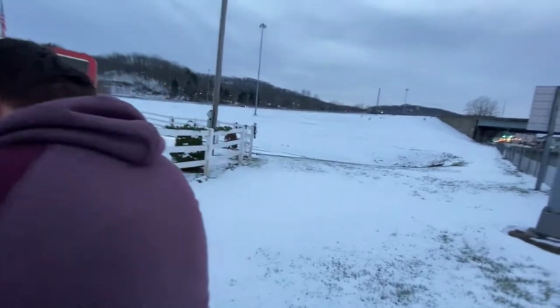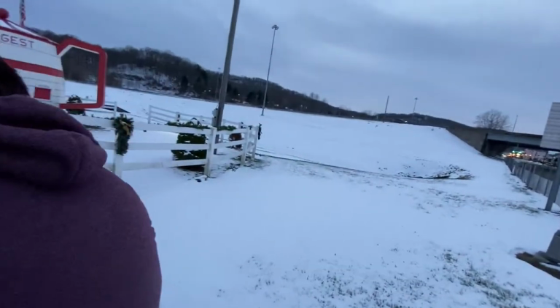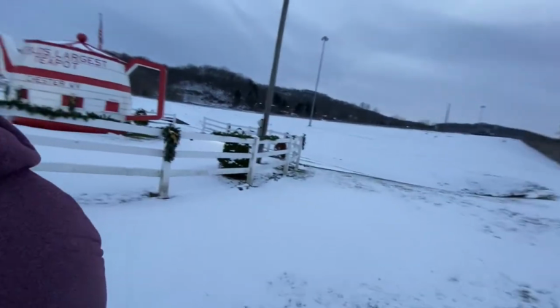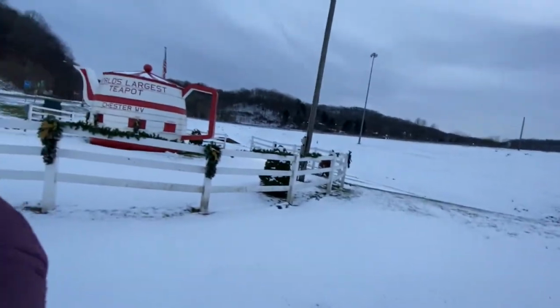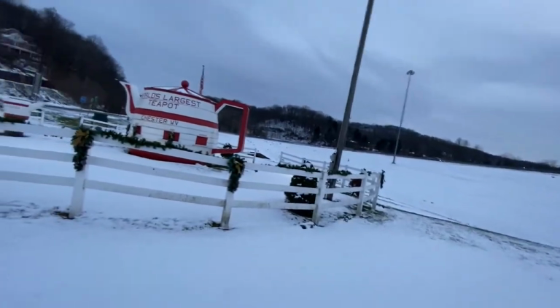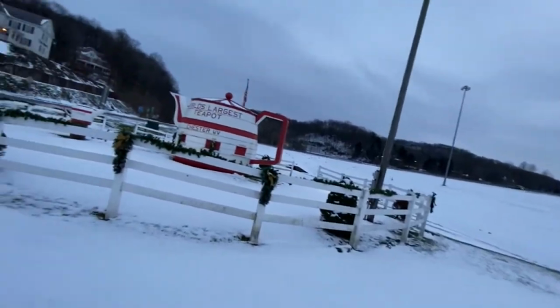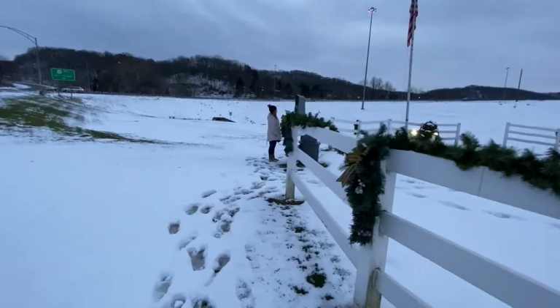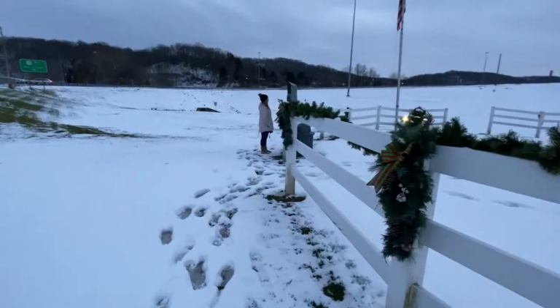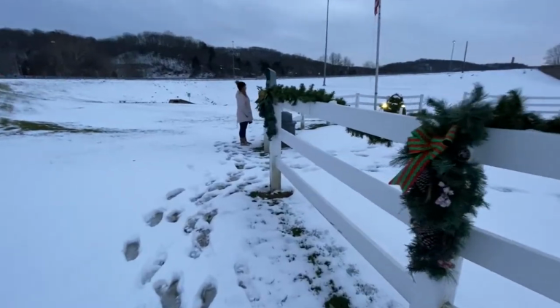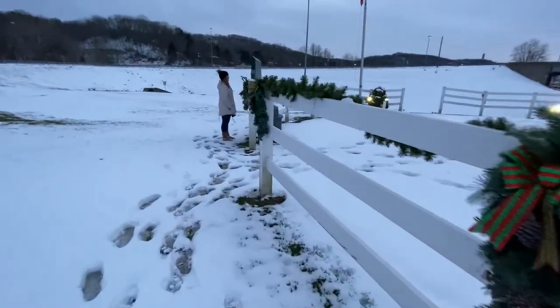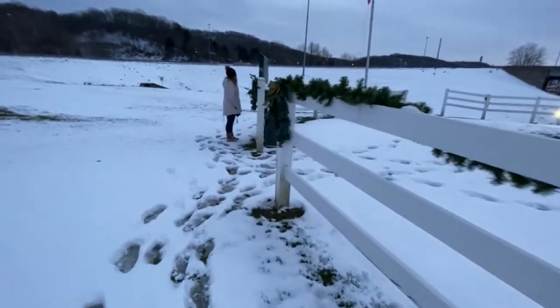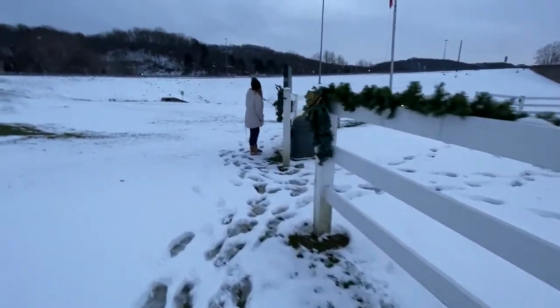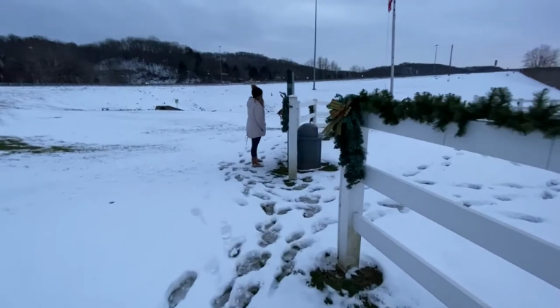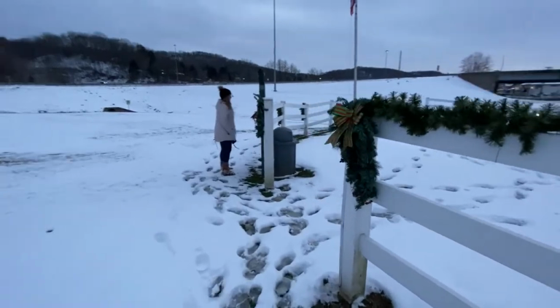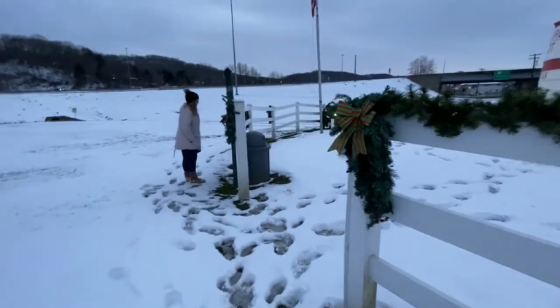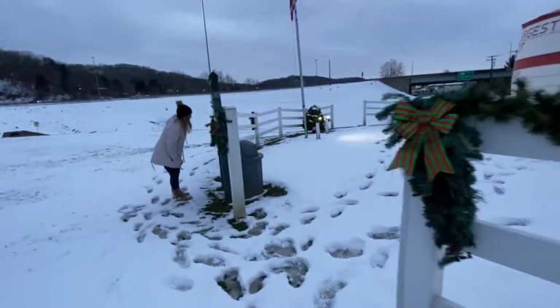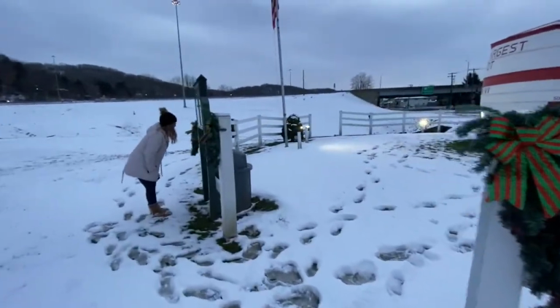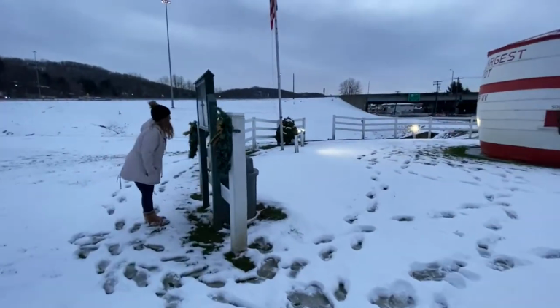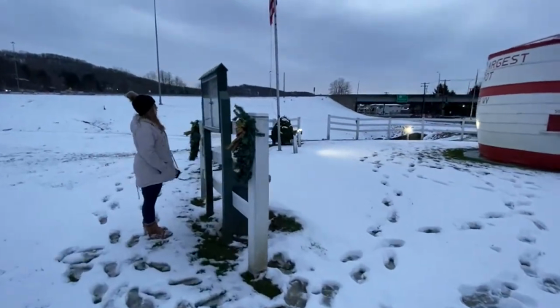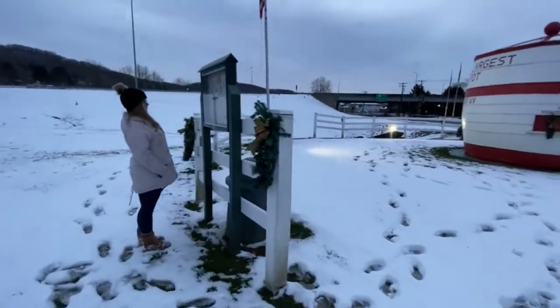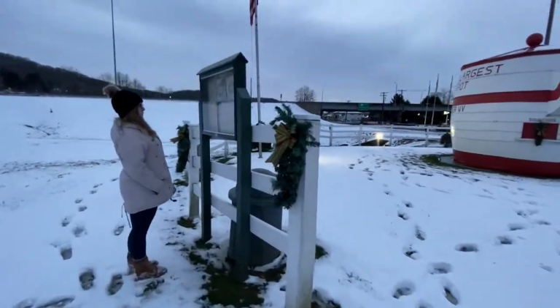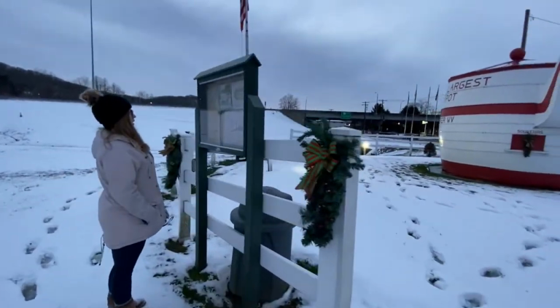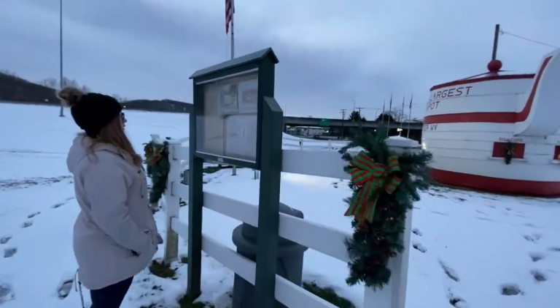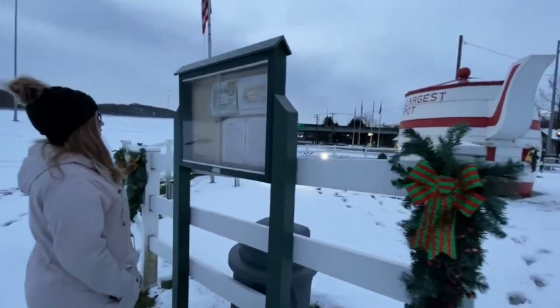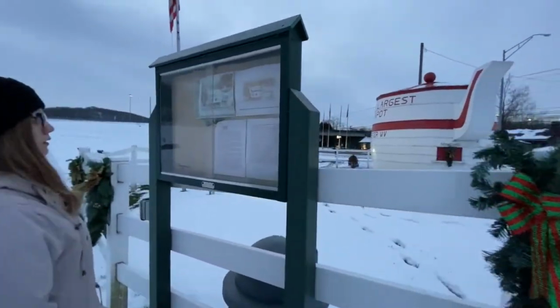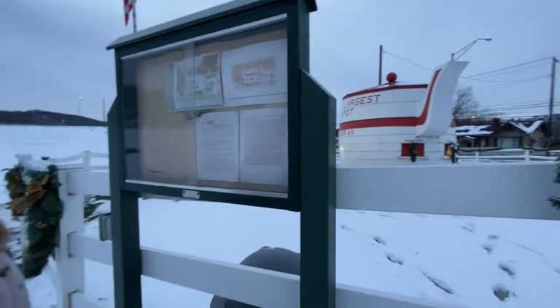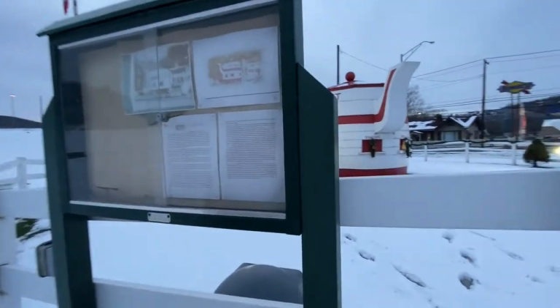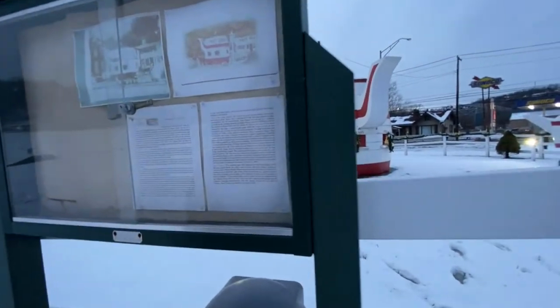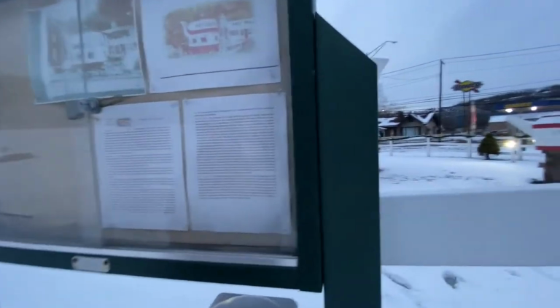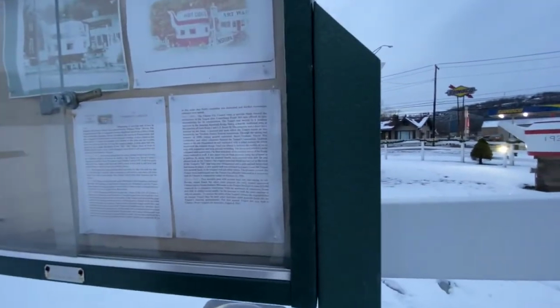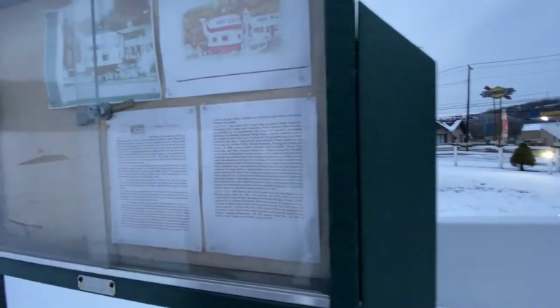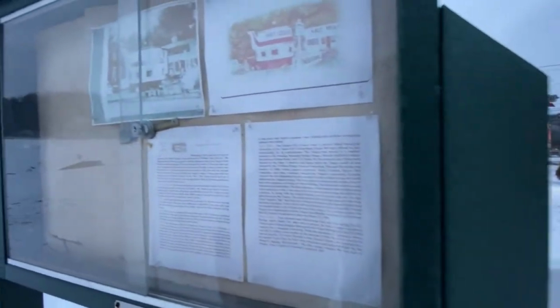We're going to go closer. What's that? The history. There used to be more shops around it.